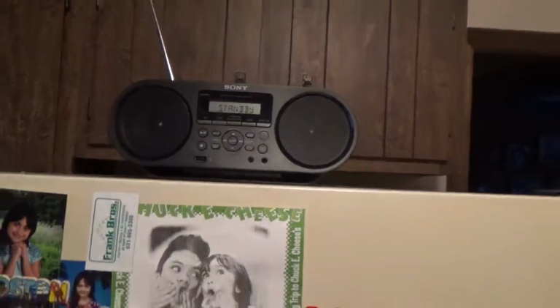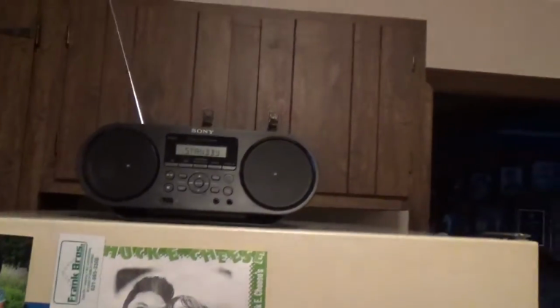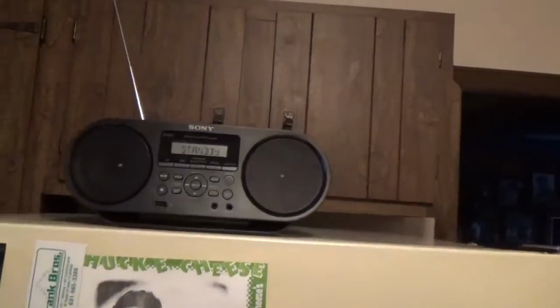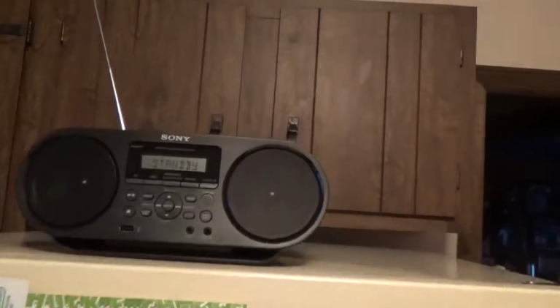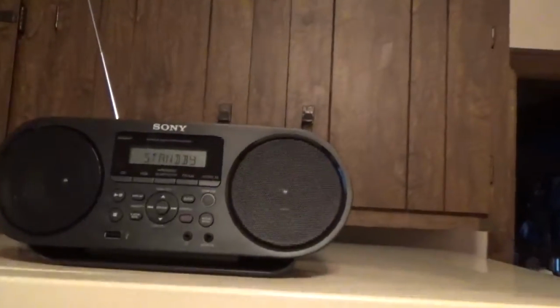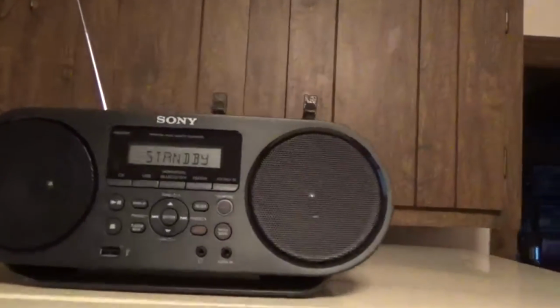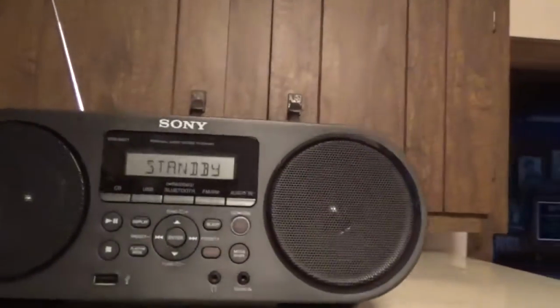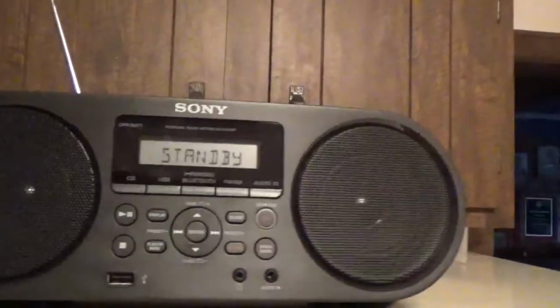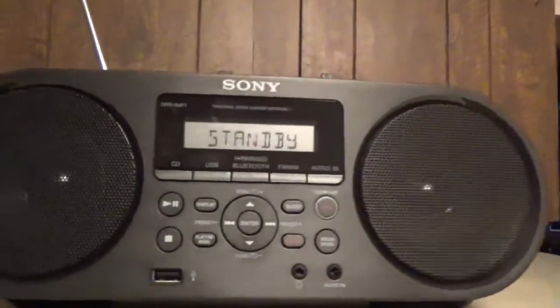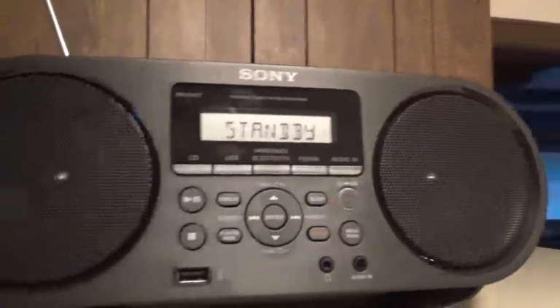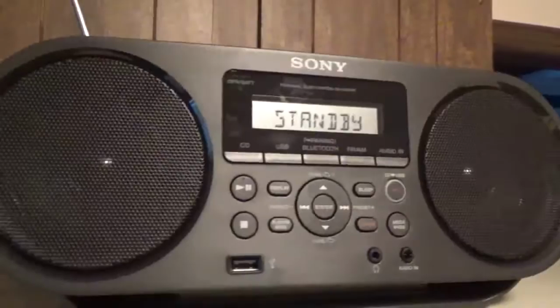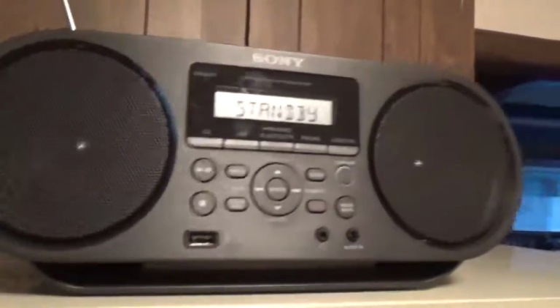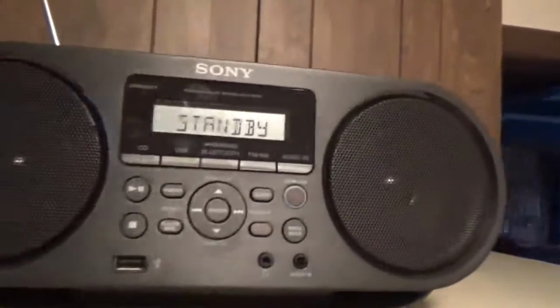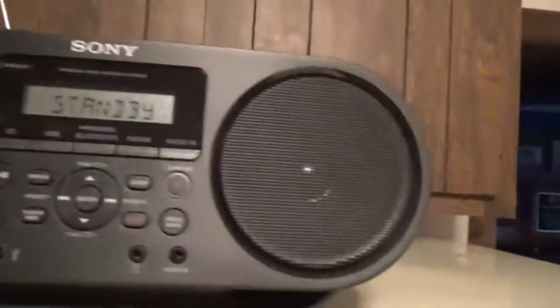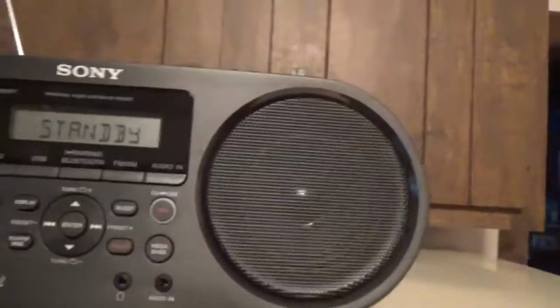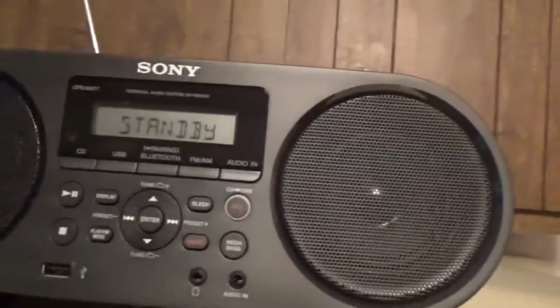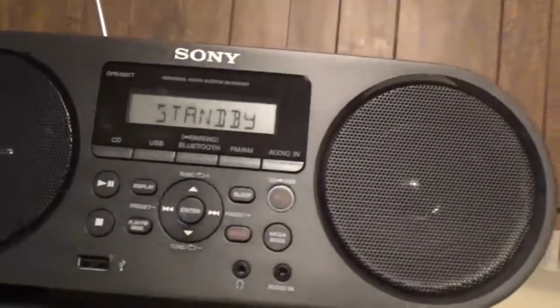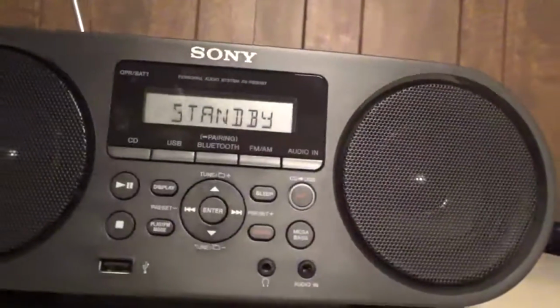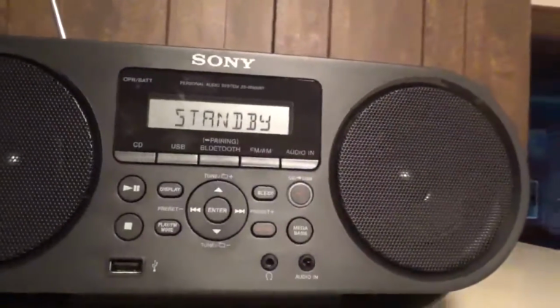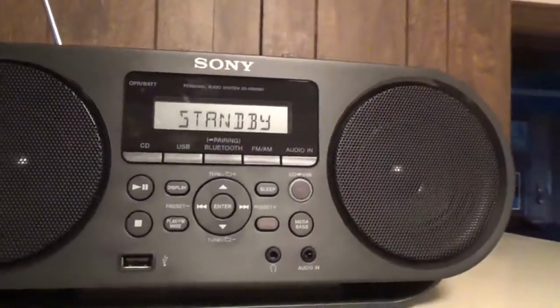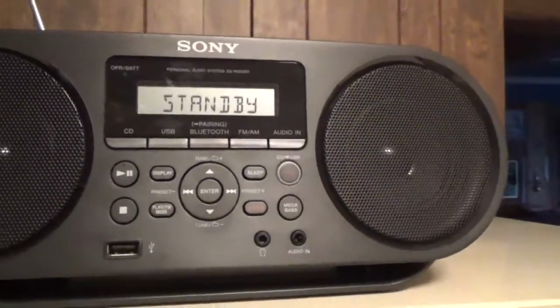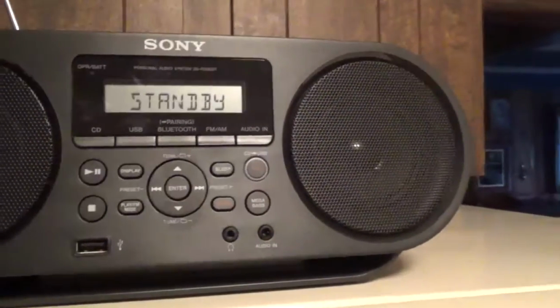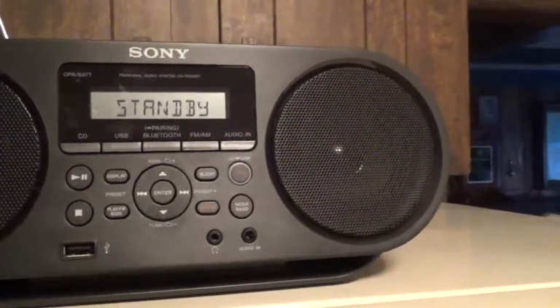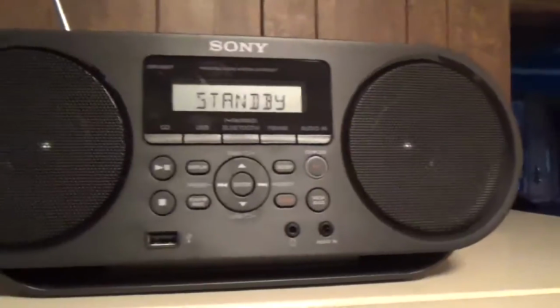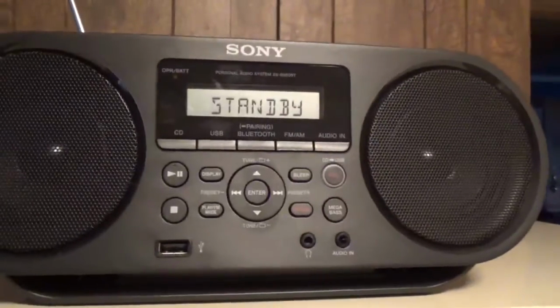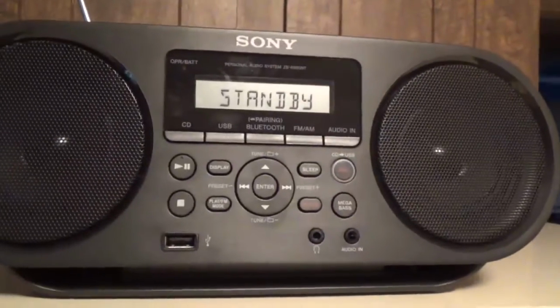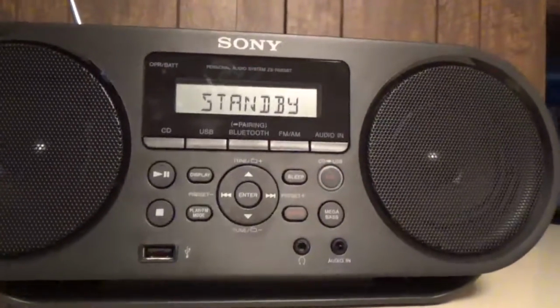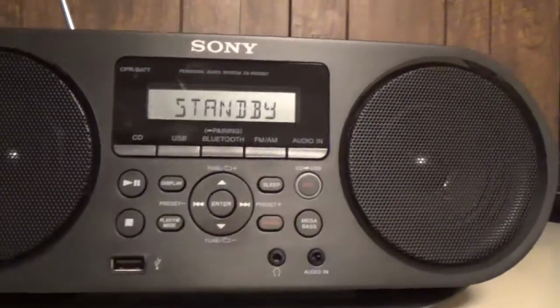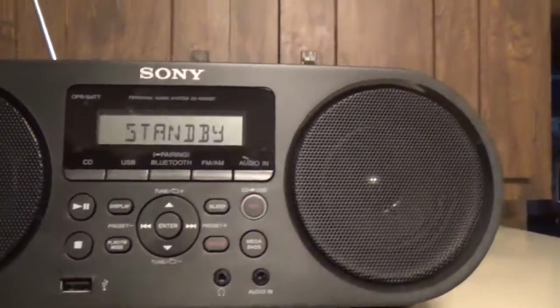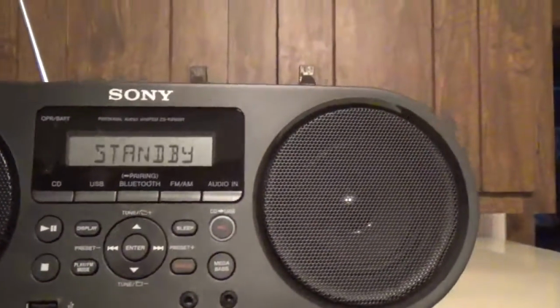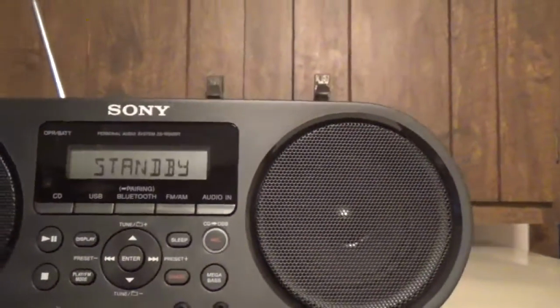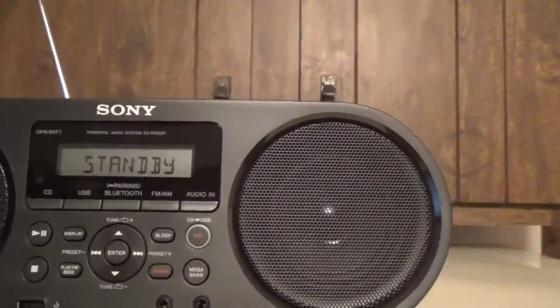Let's do a product review of this Sony tabletop radio. I had to buy this because some of the older CDs wouldn't play in my other unit, so I had to get this so my wife could listen to some CDs.